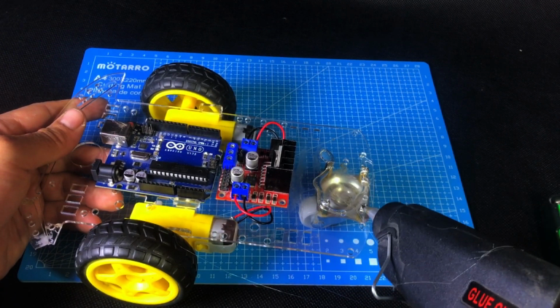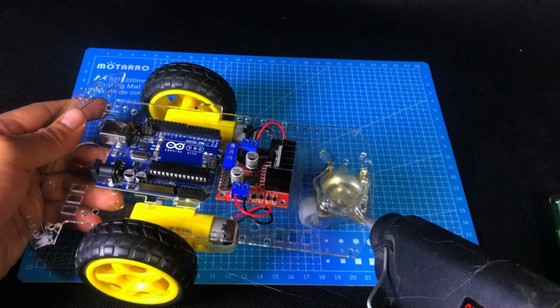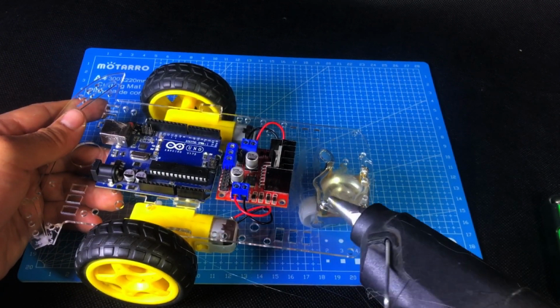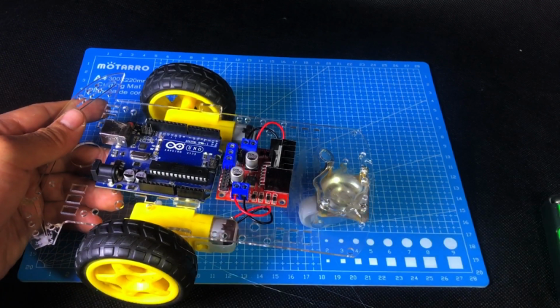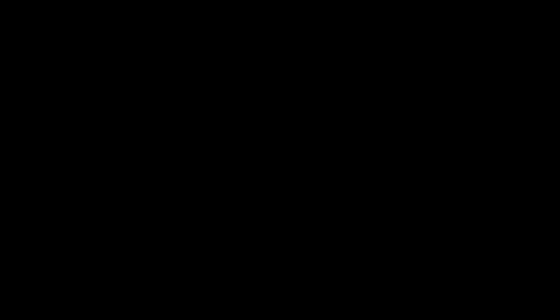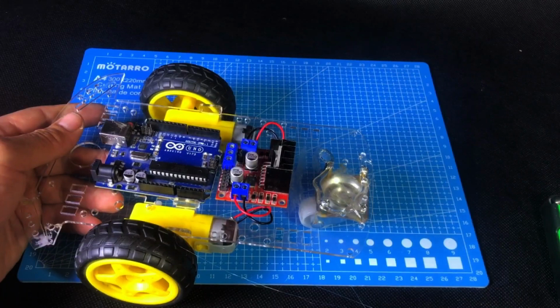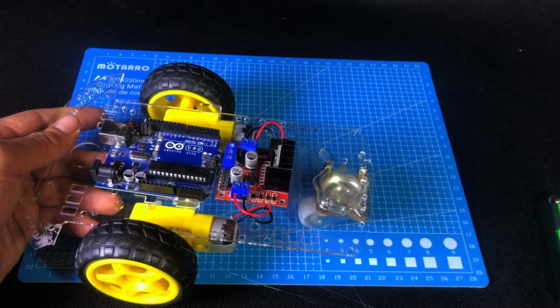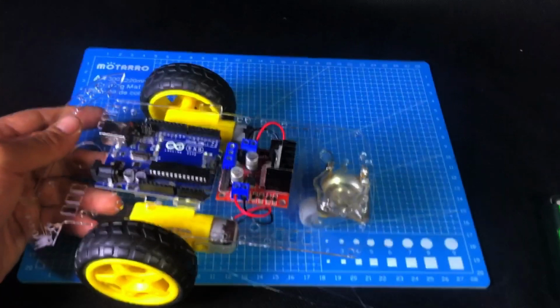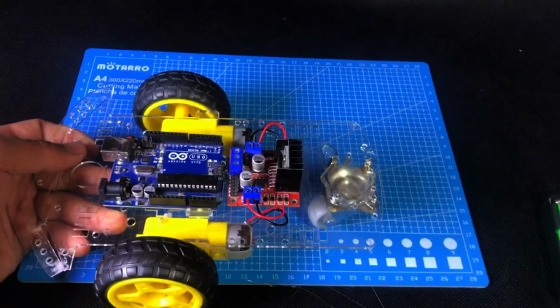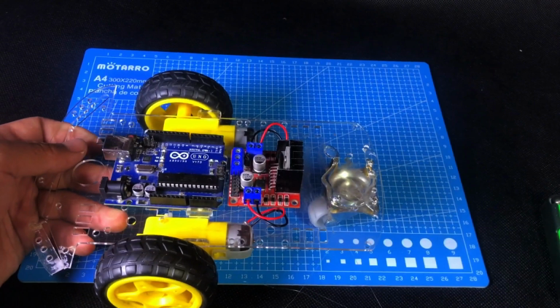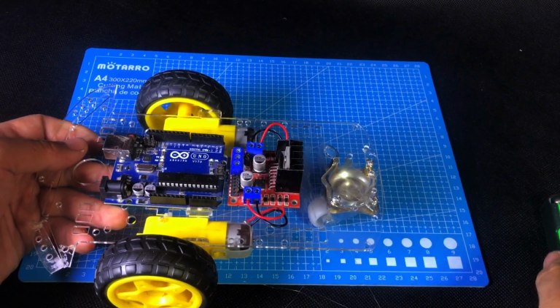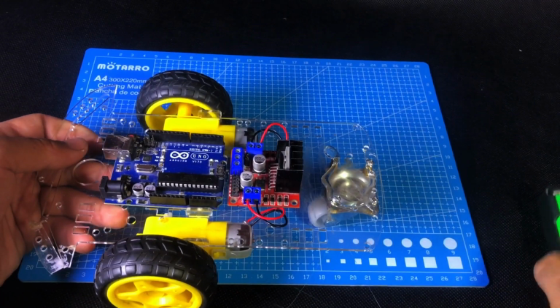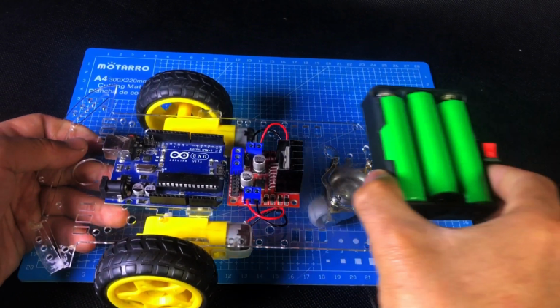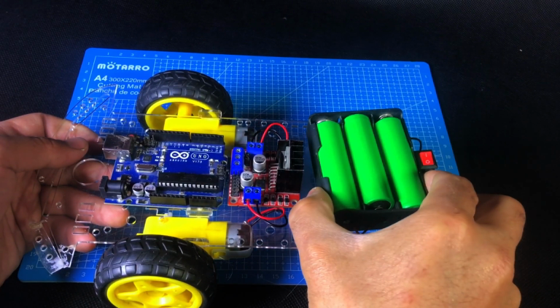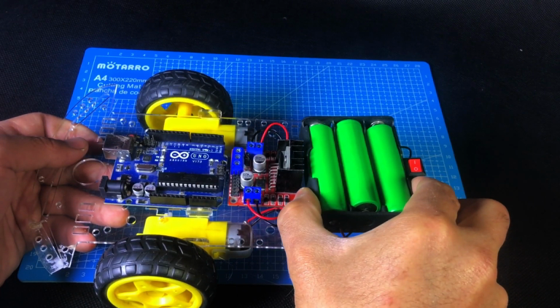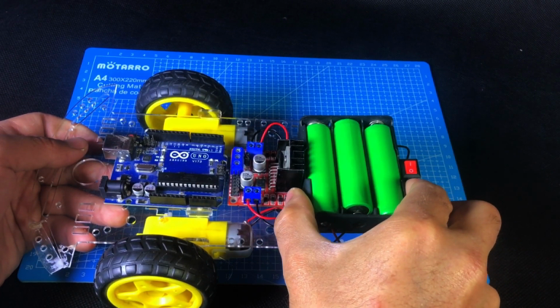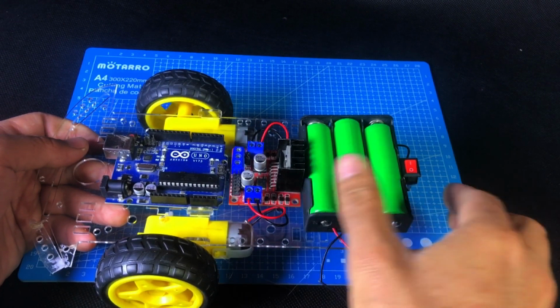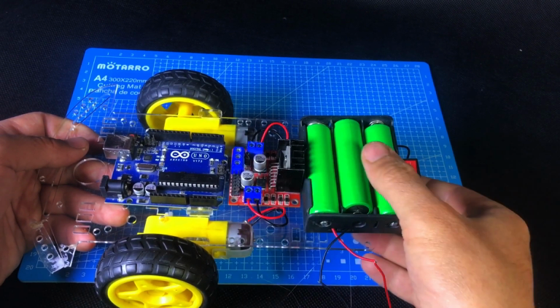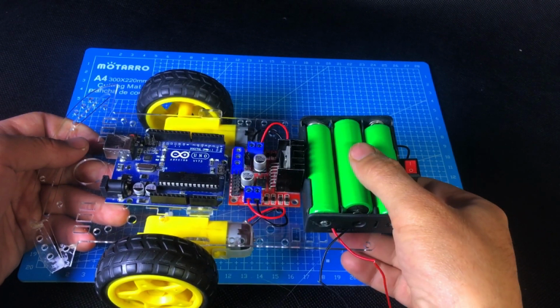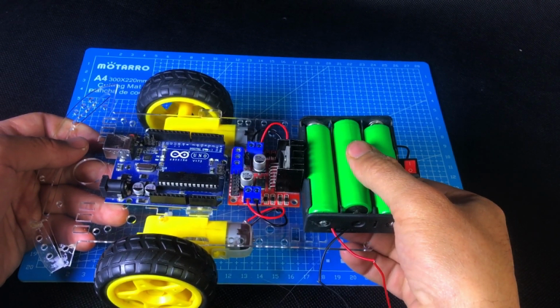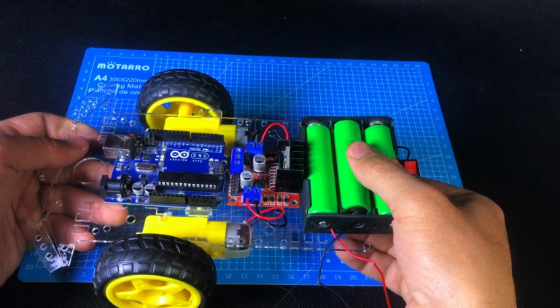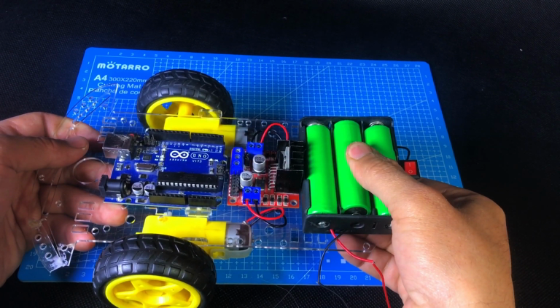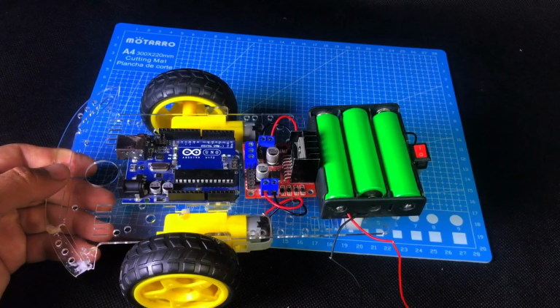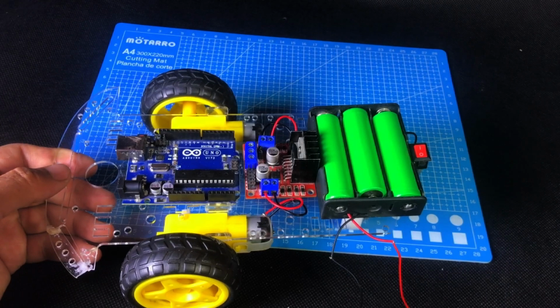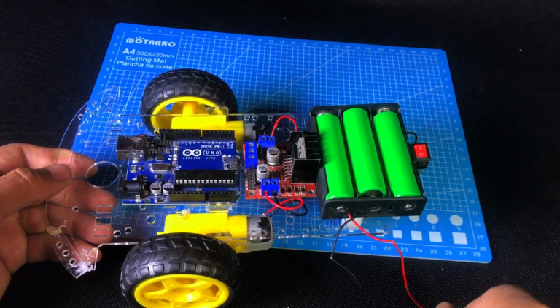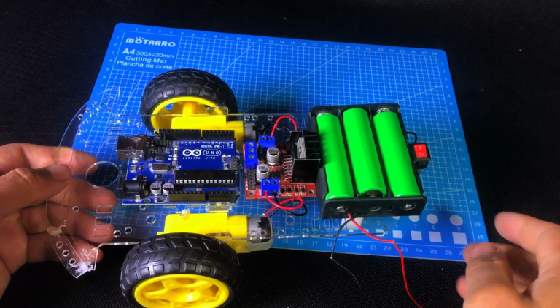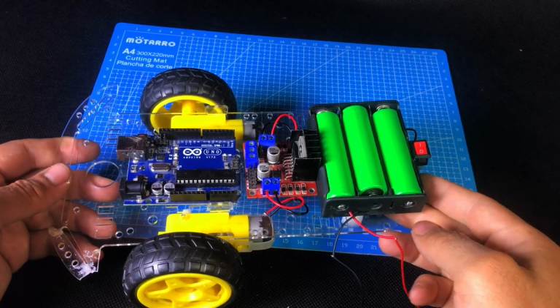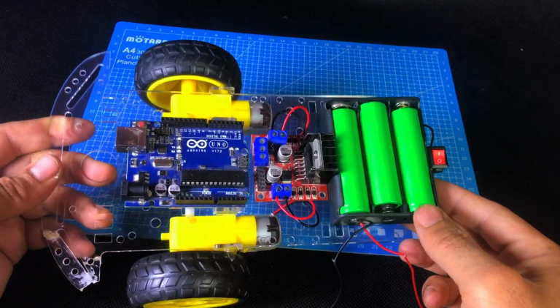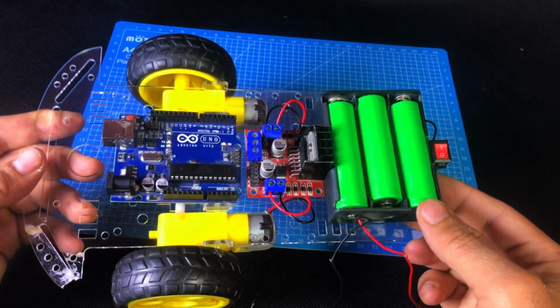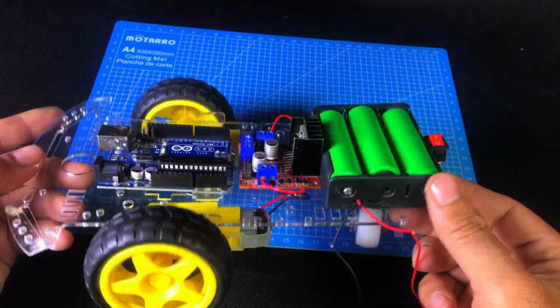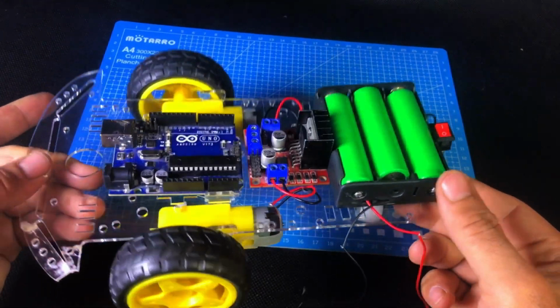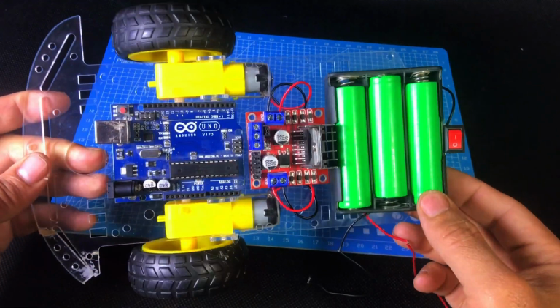Now you can see I've used a hot glue gun to securely attach the L298 motor driver, Arduino Uno, and 12V battery onto the car chassis. Next, we'll start making the power connections. First, let's power the L298 motor driver.